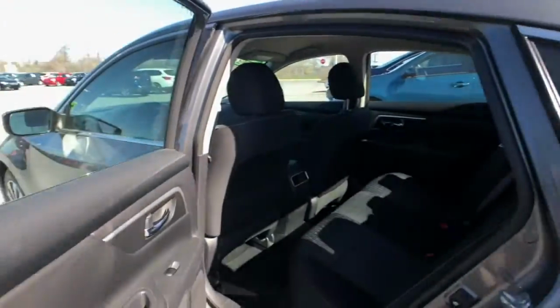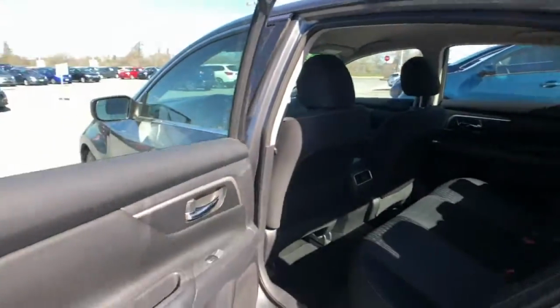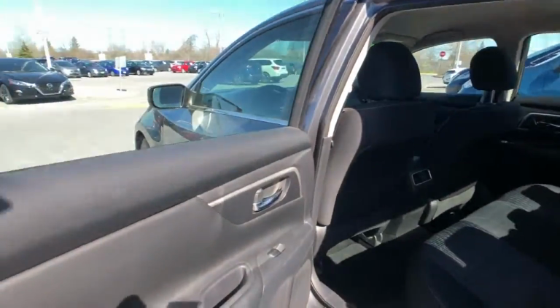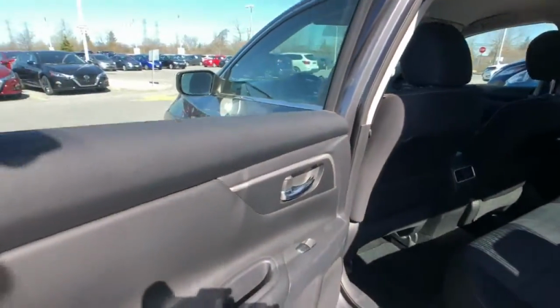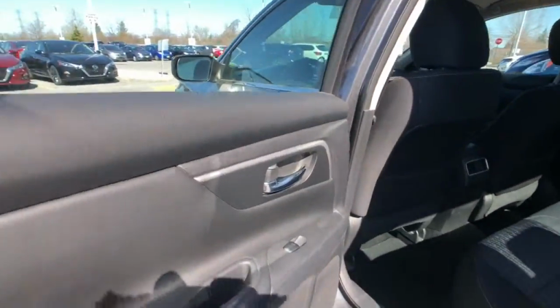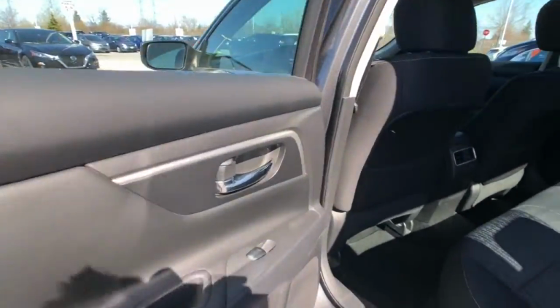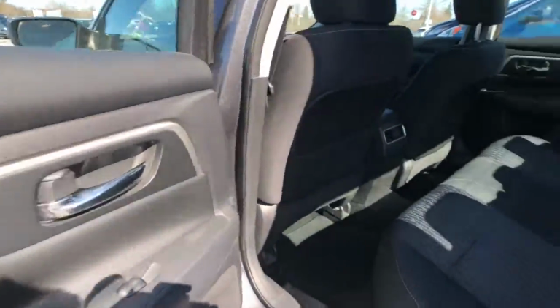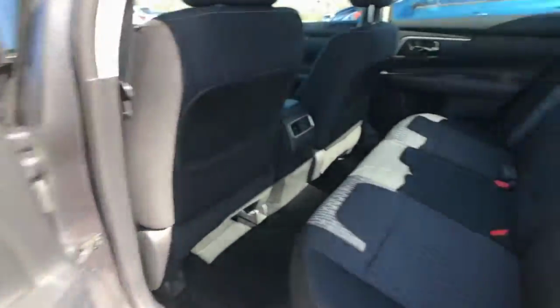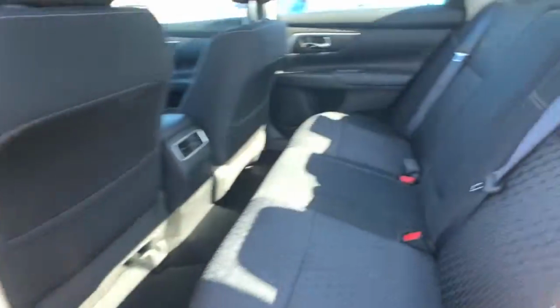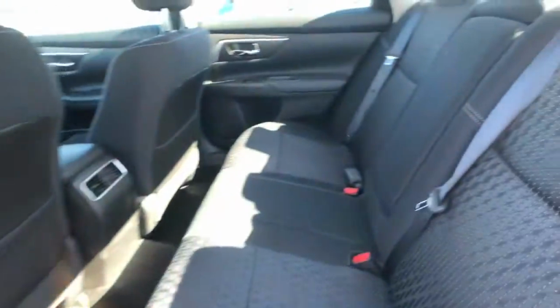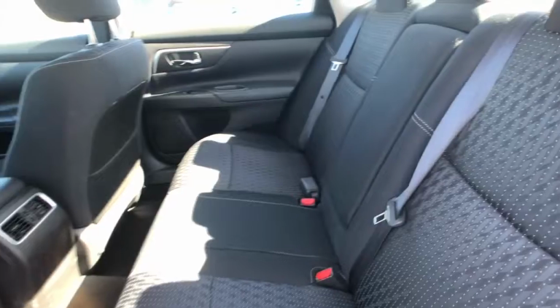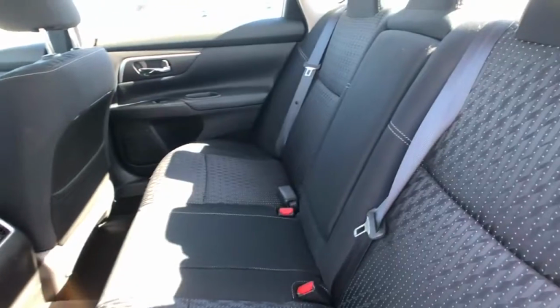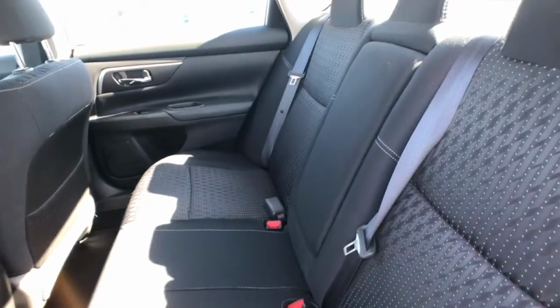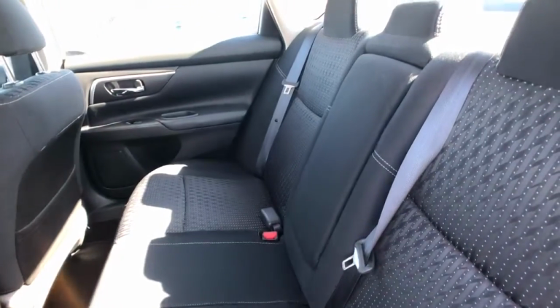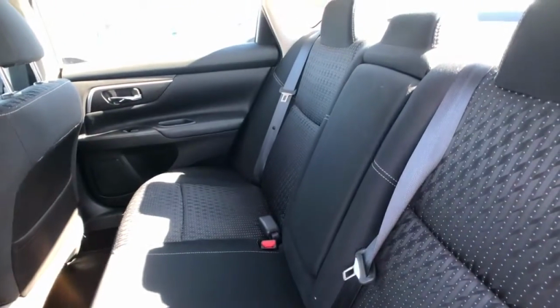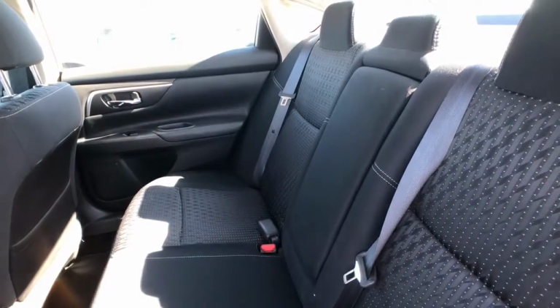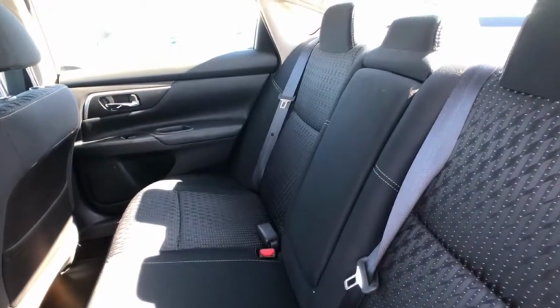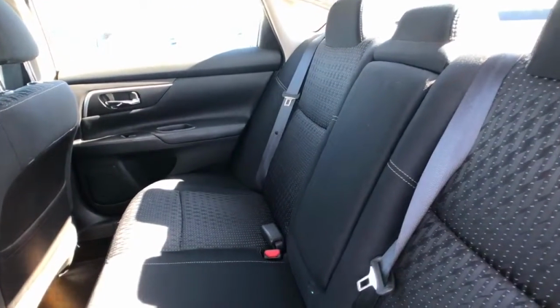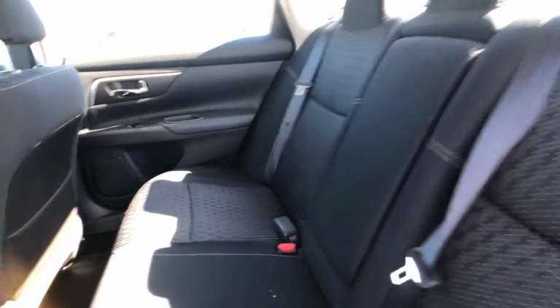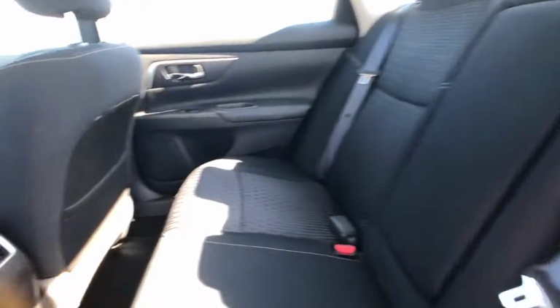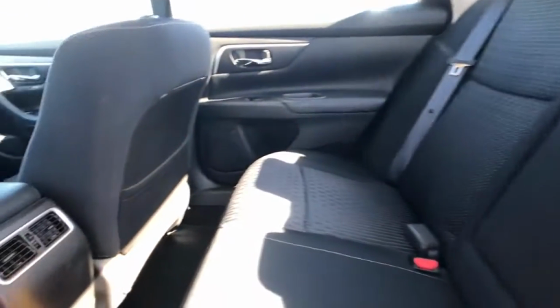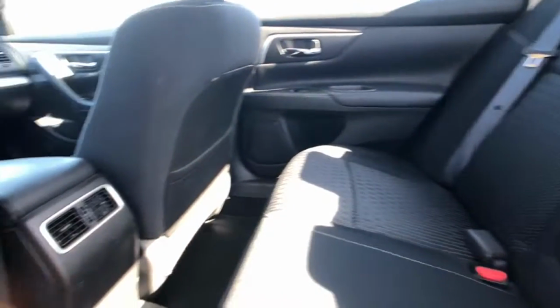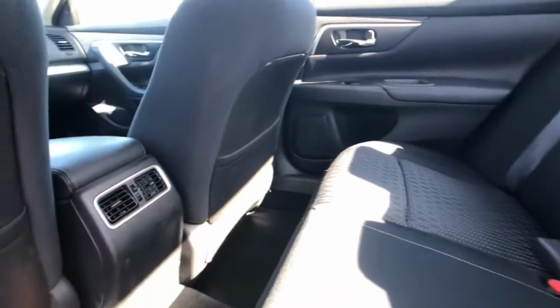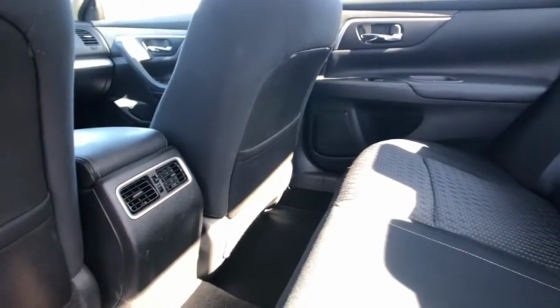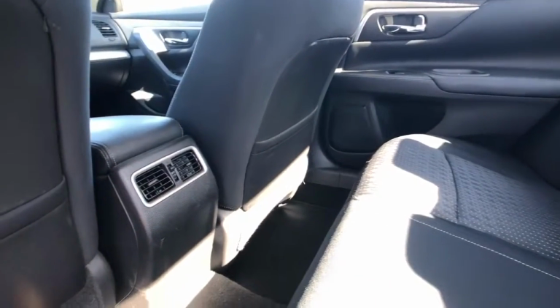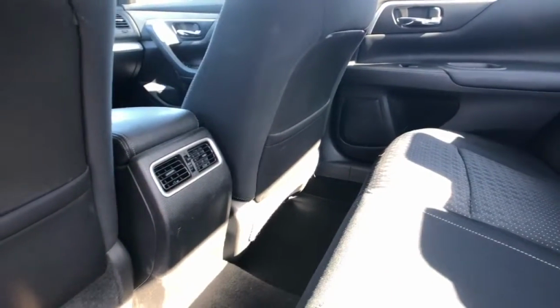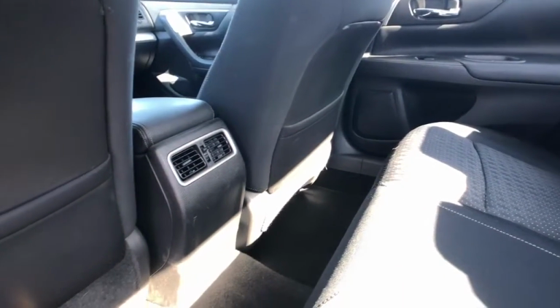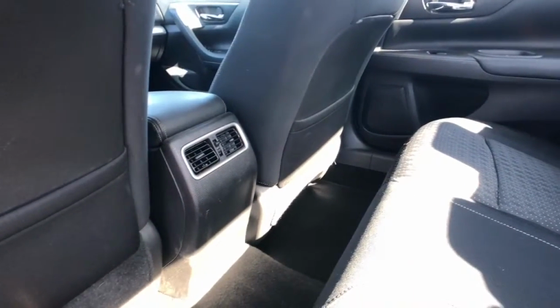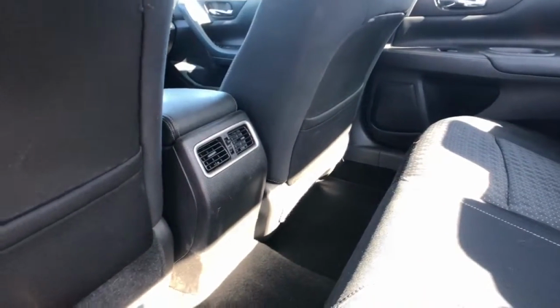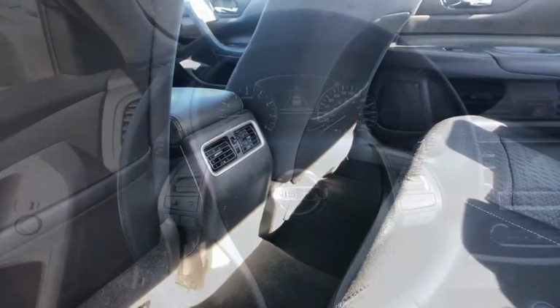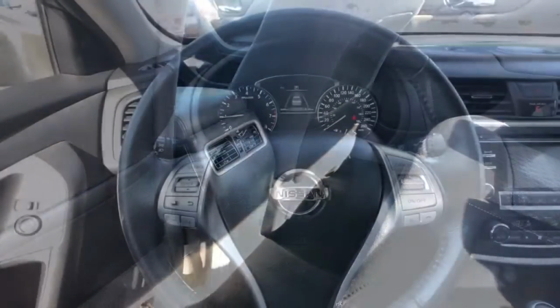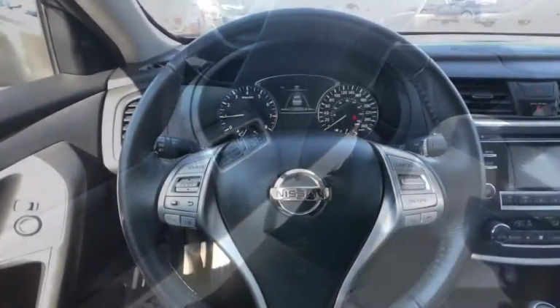Into the rear of the vehicle, you'll find more of those same design accents, a nice center armrest with cup holders, and rear passengers benefit from added comfort with those air louvers.